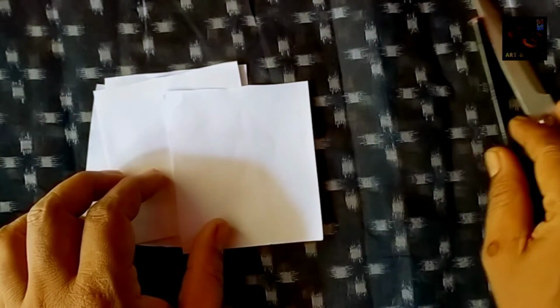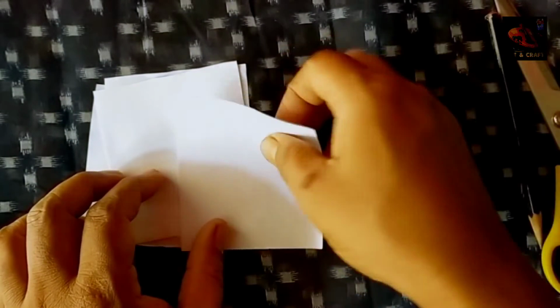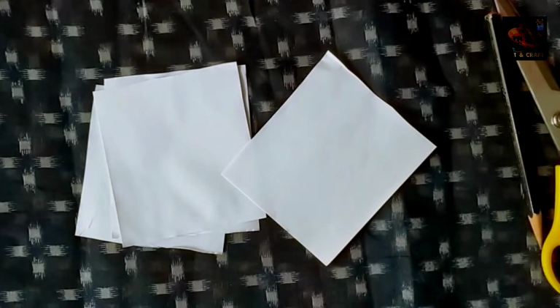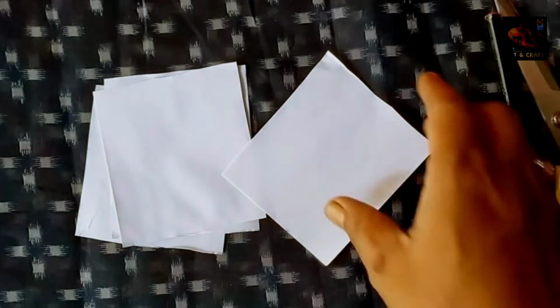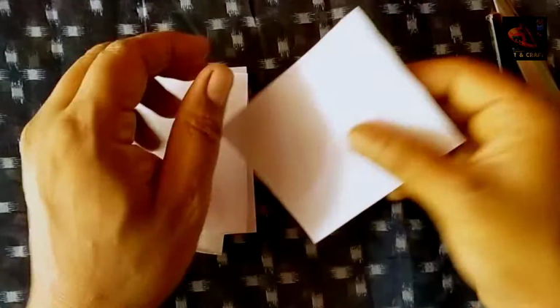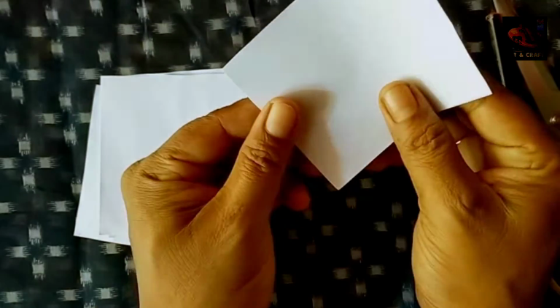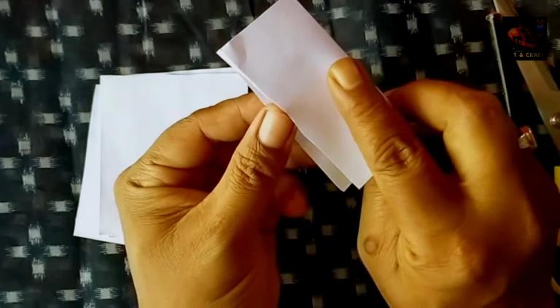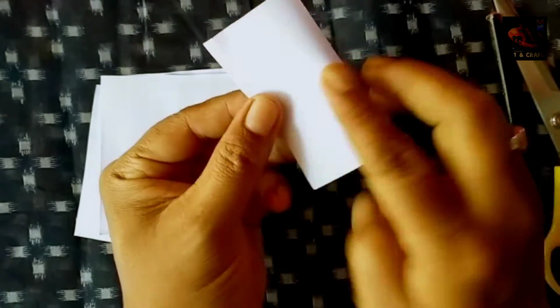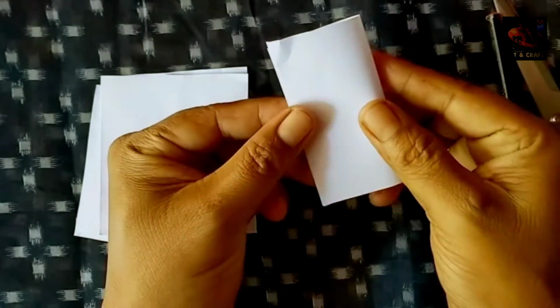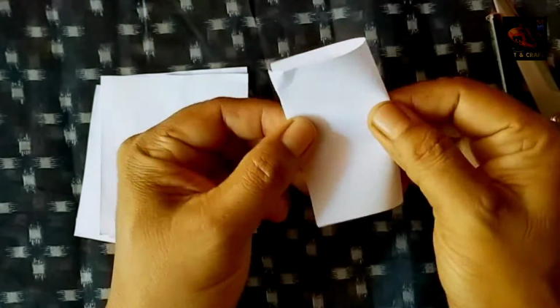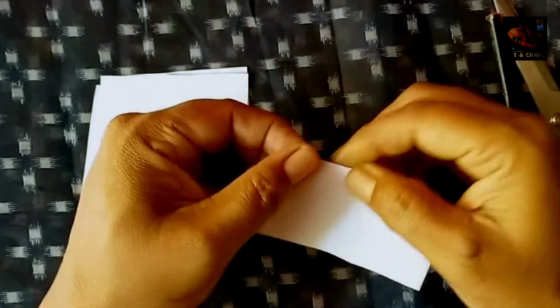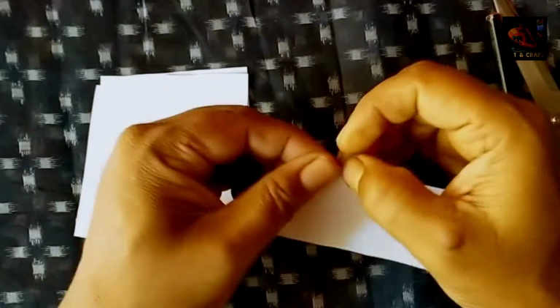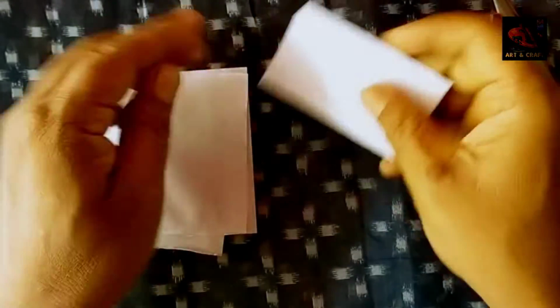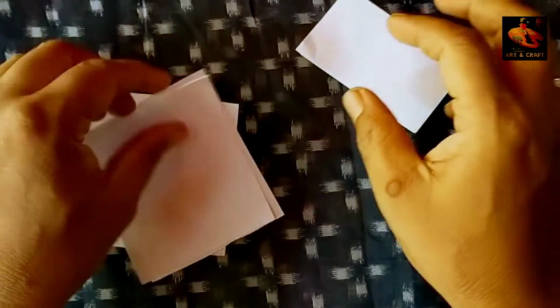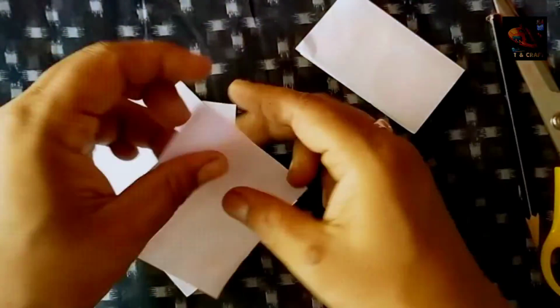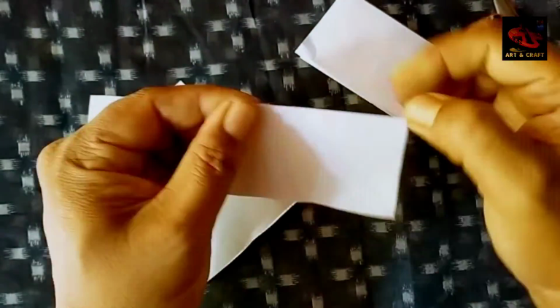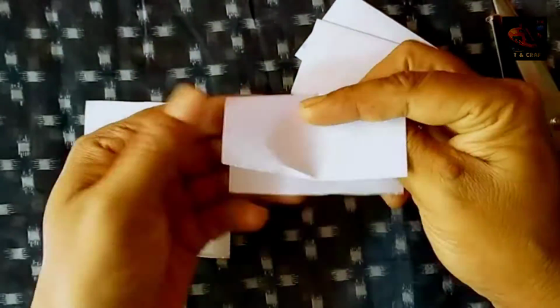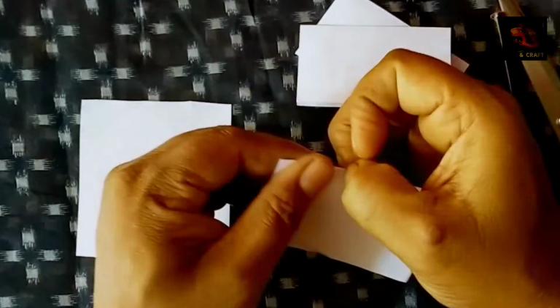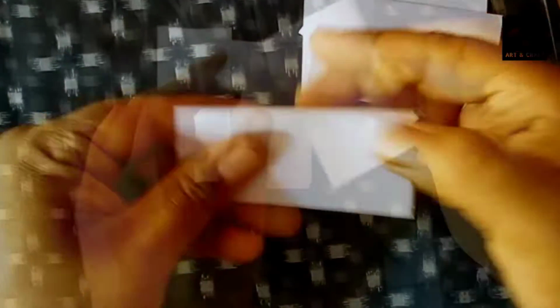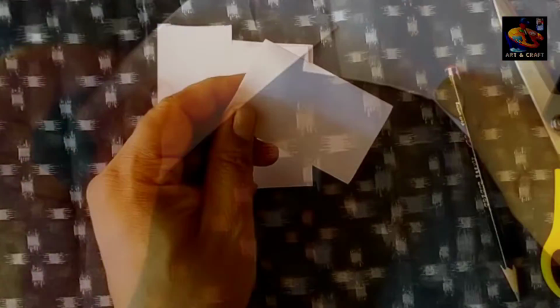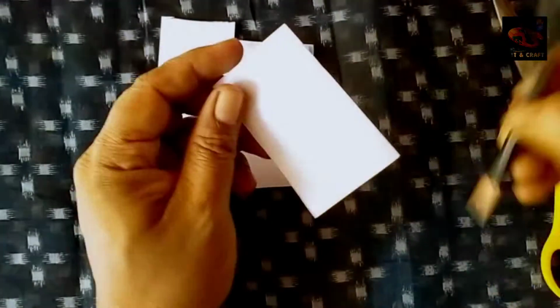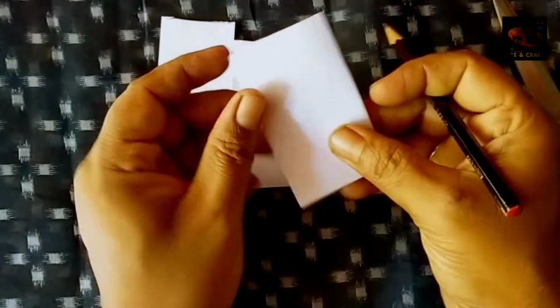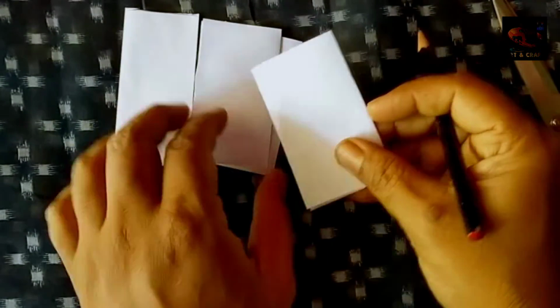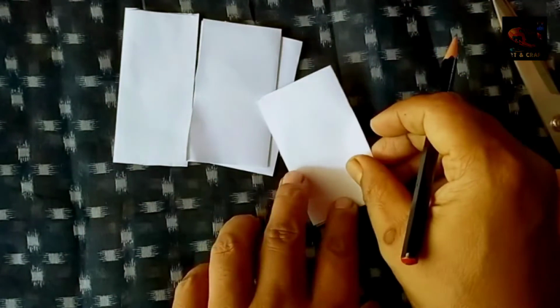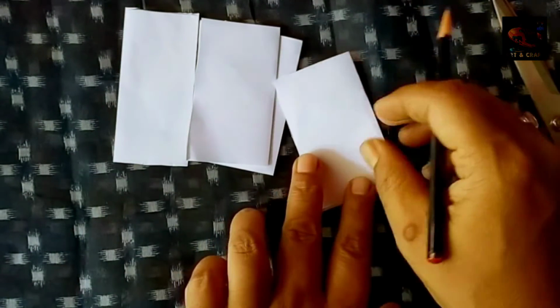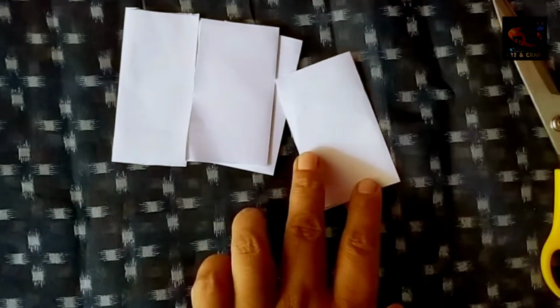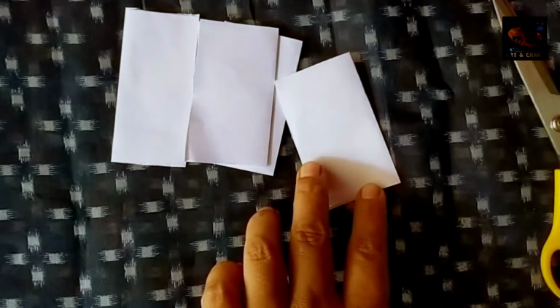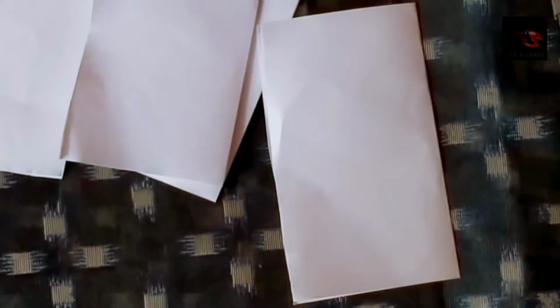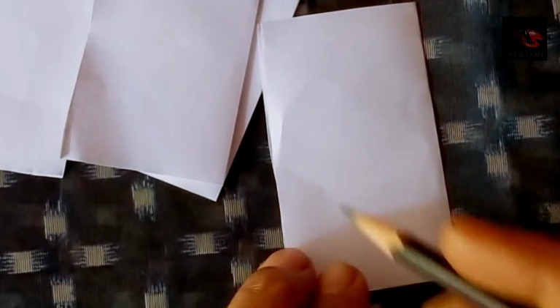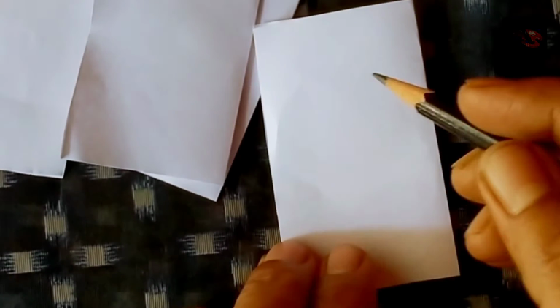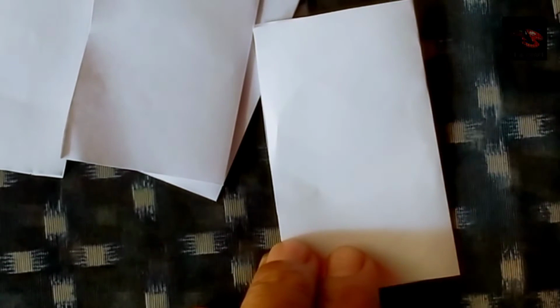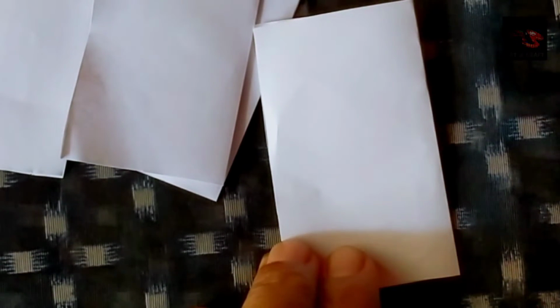Today I am going to show you how to make 4 pieces of paper.